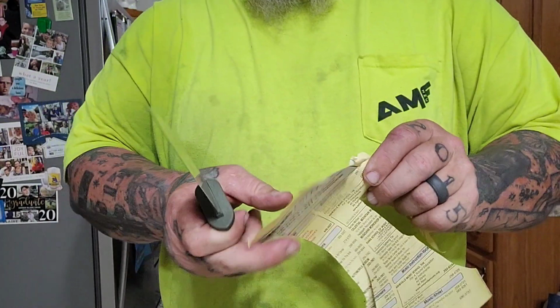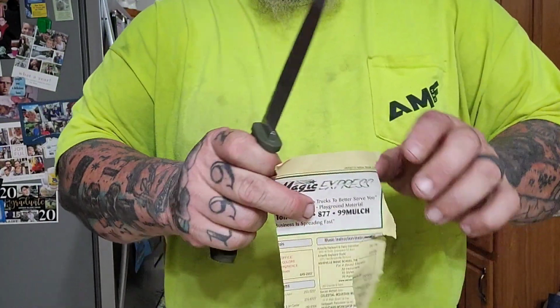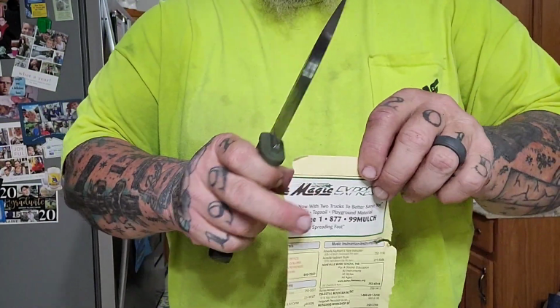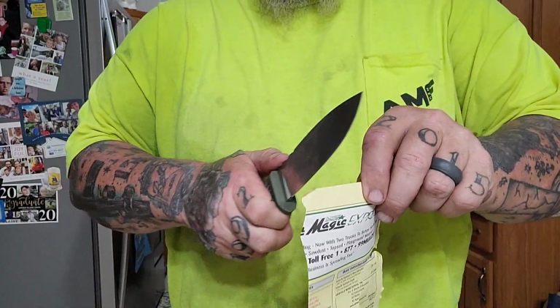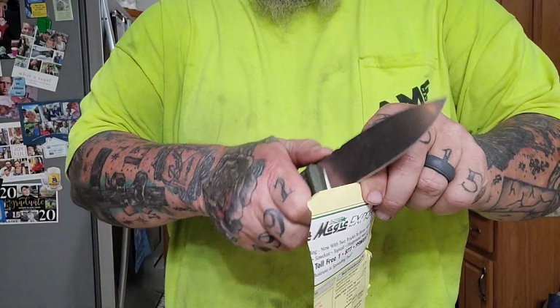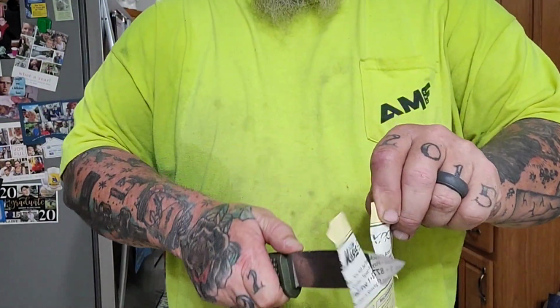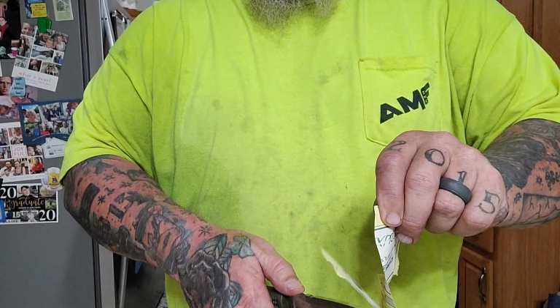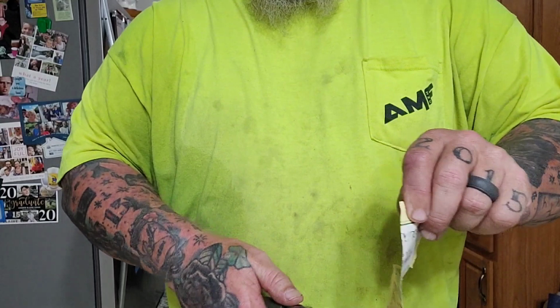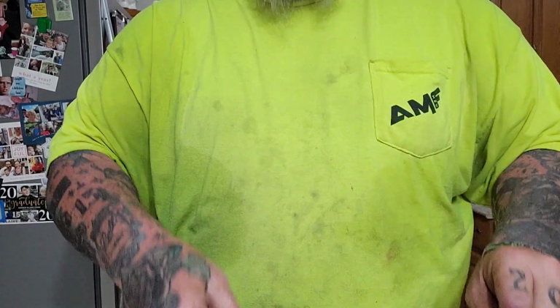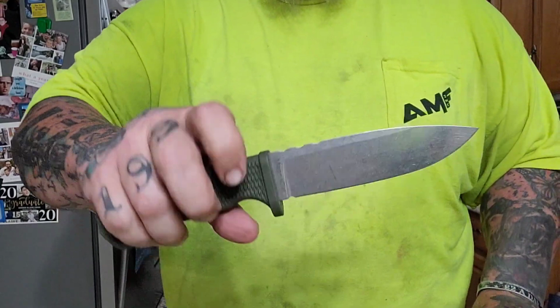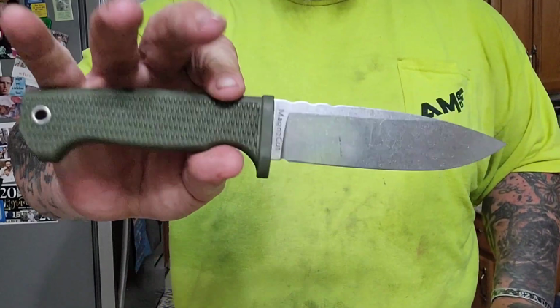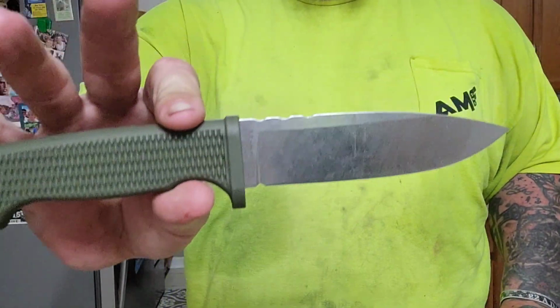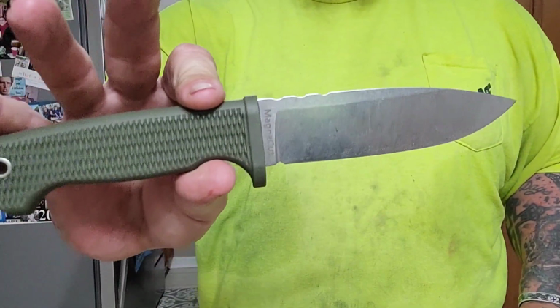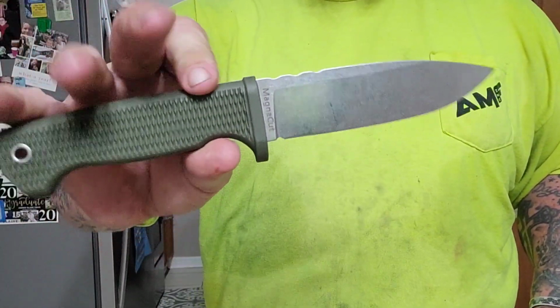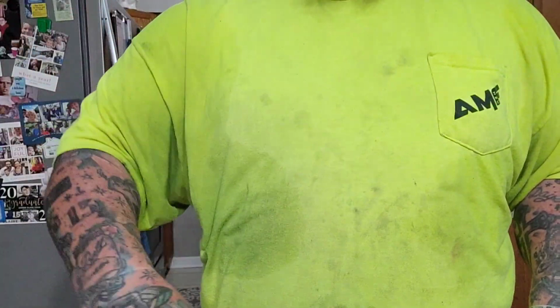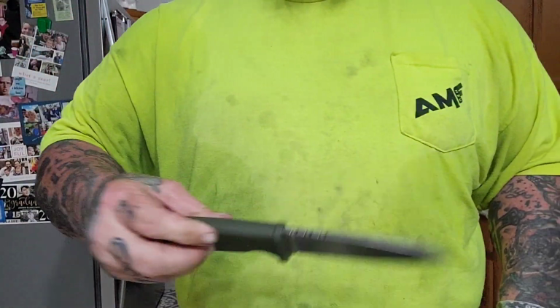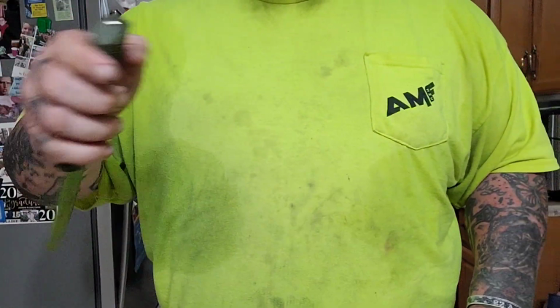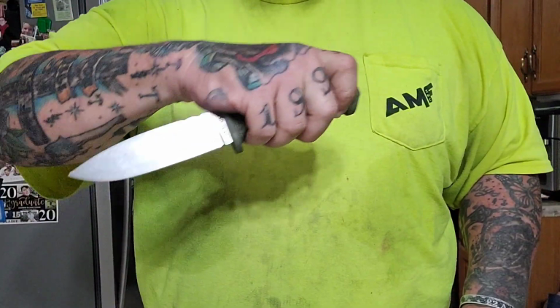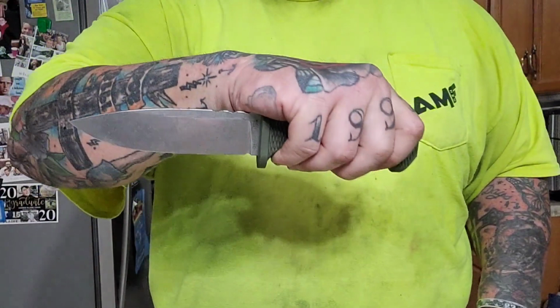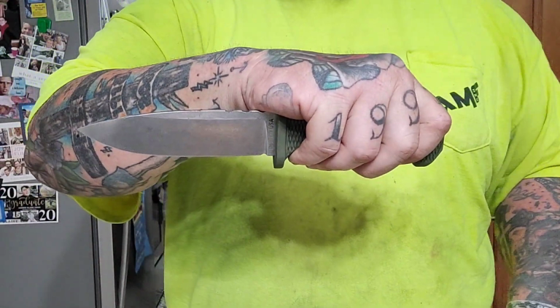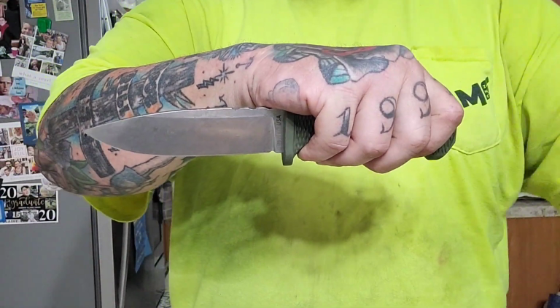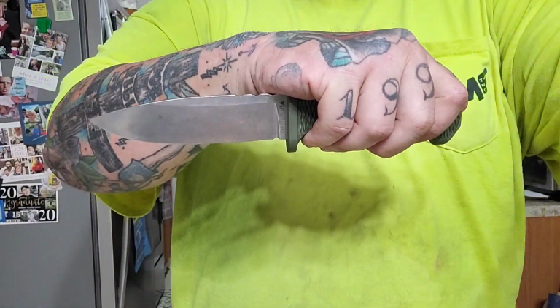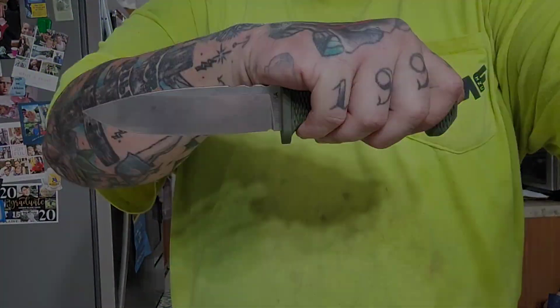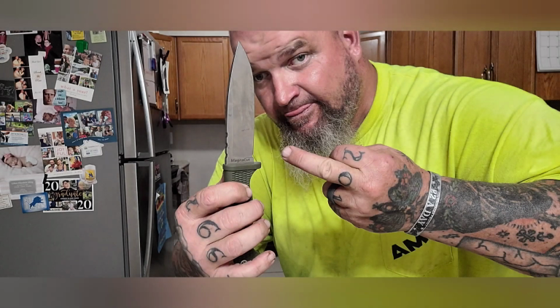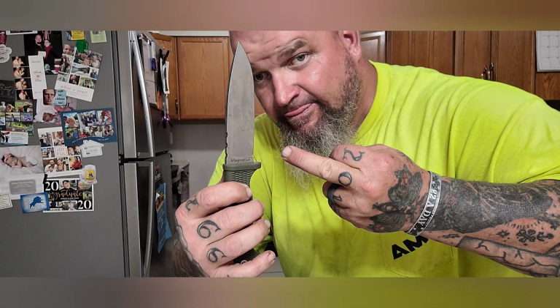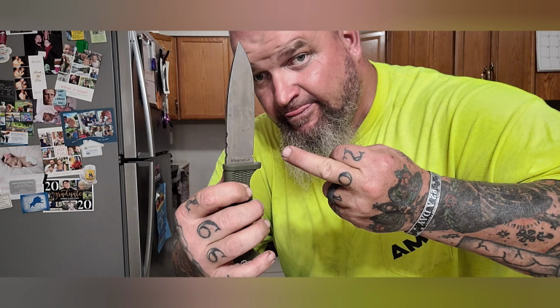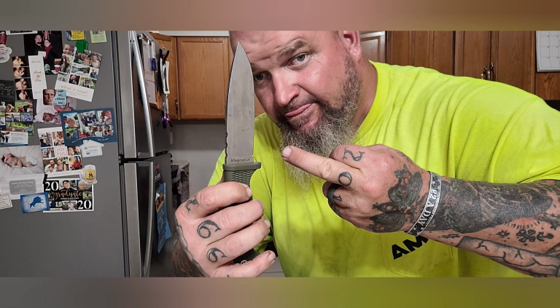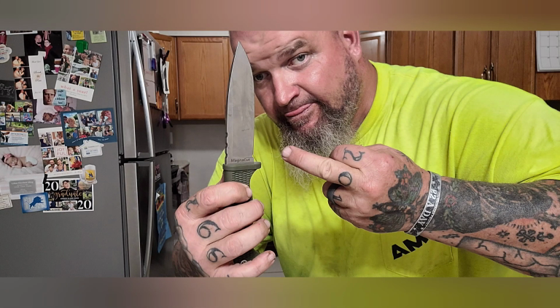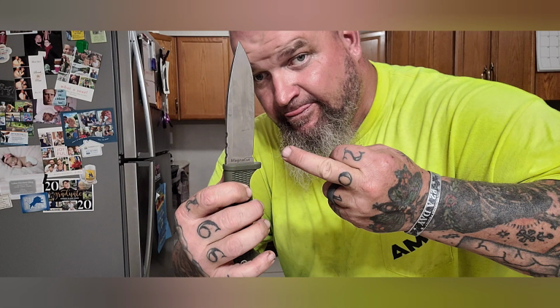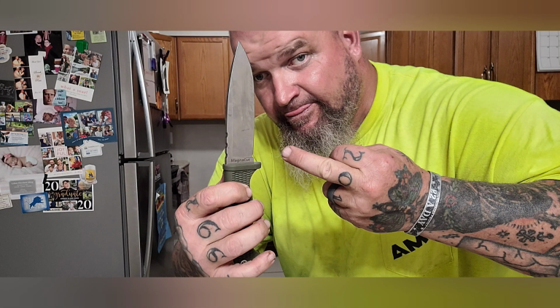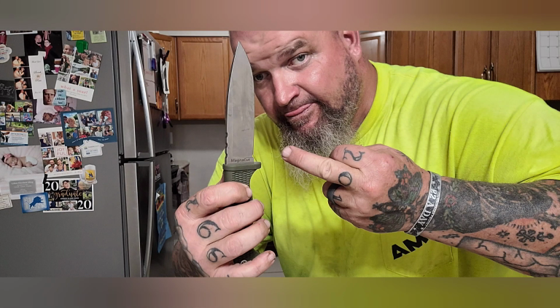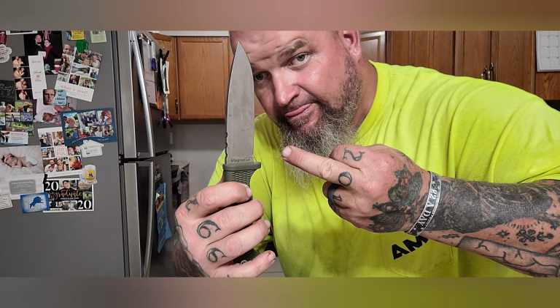Absolutely adore this knife. Do I recommend it? If you can get your hands on one, get your hands on one — it's just badass. Timbo, thank you, brother — I love you, much appreciated. Guys, I'm Scab, you're not. It's a kick-ass knife.